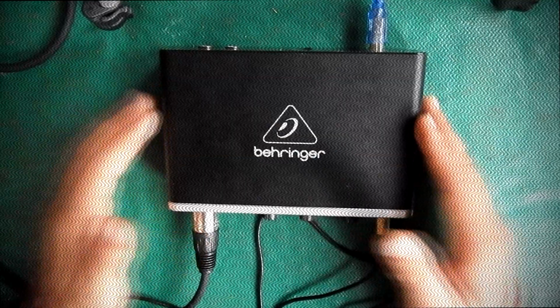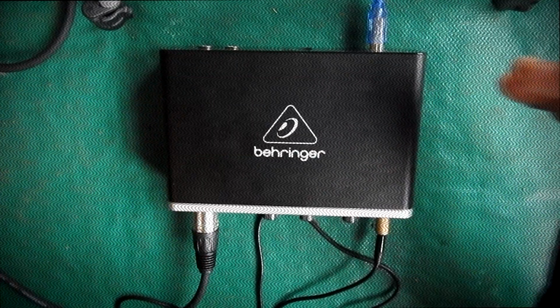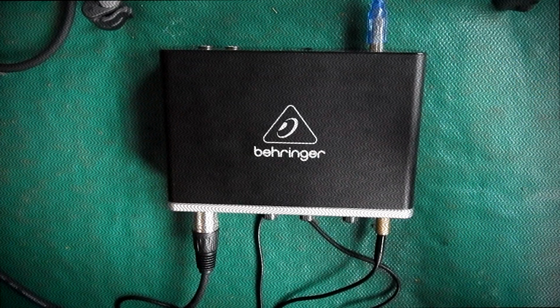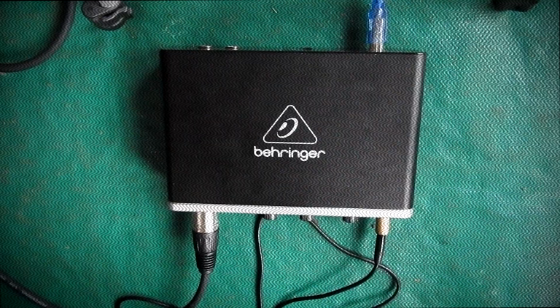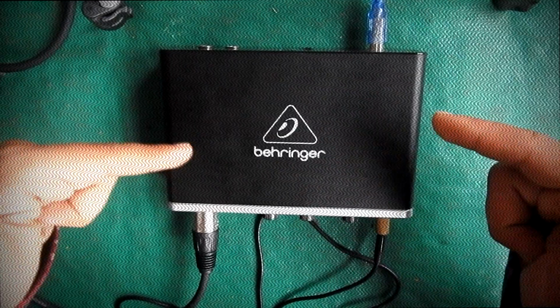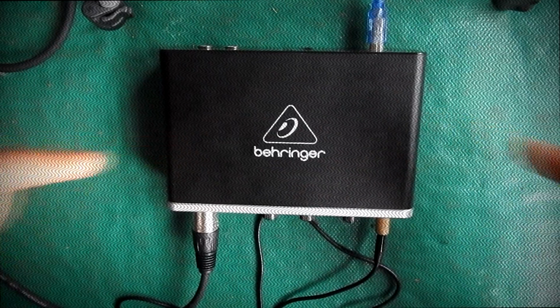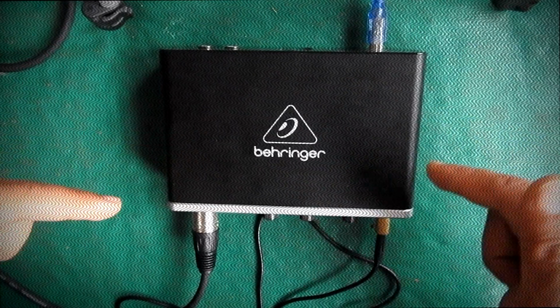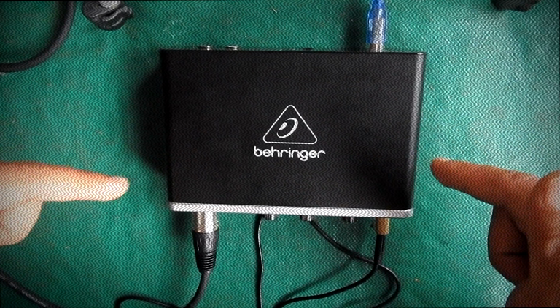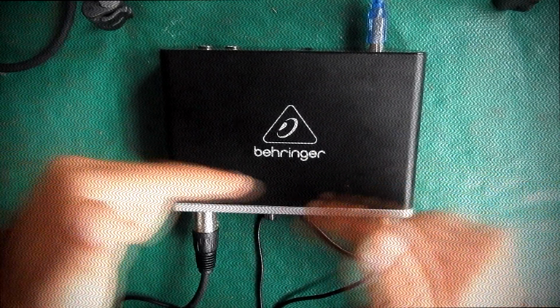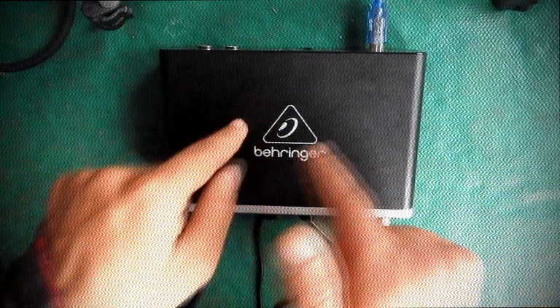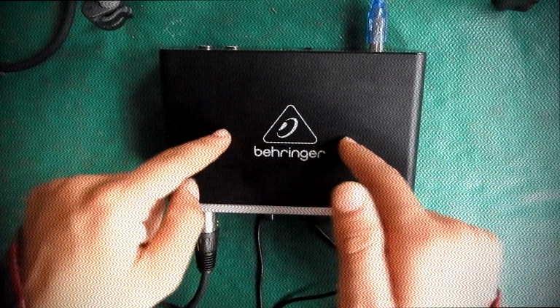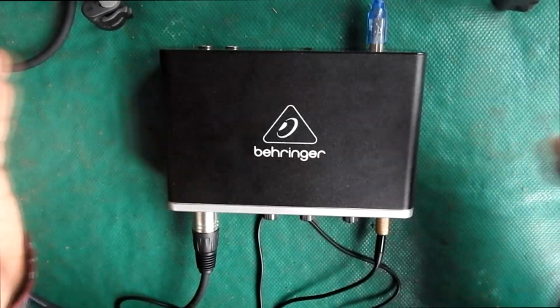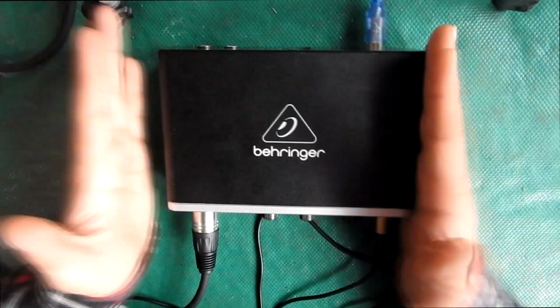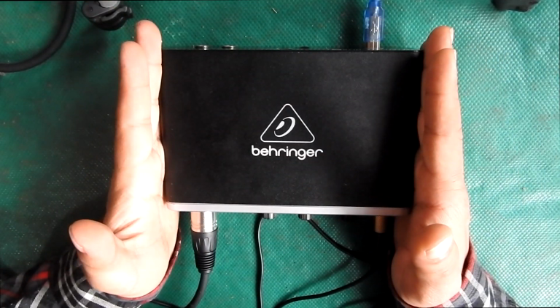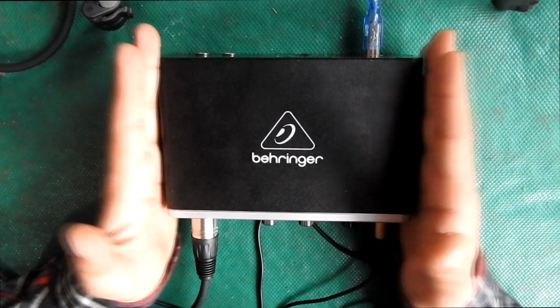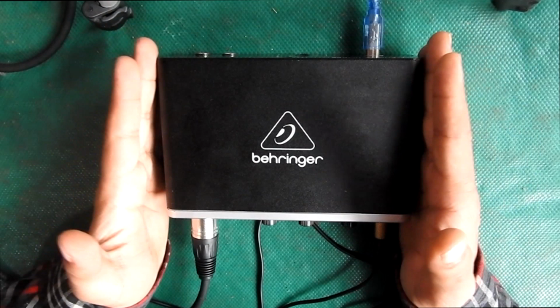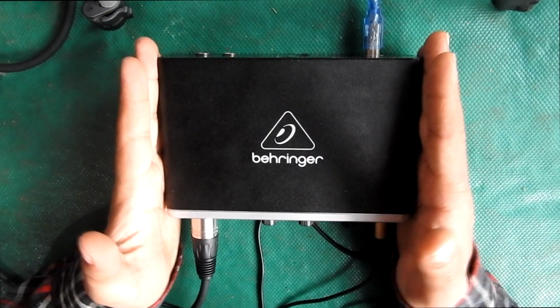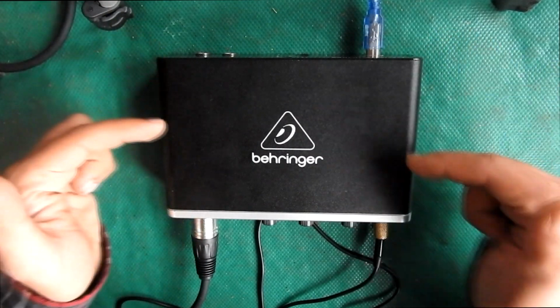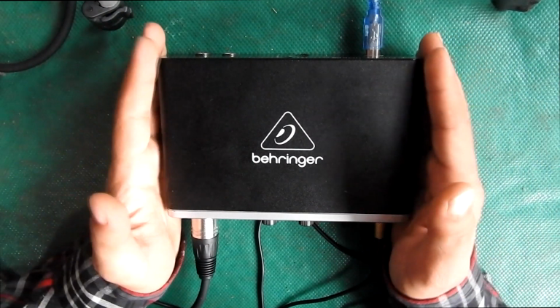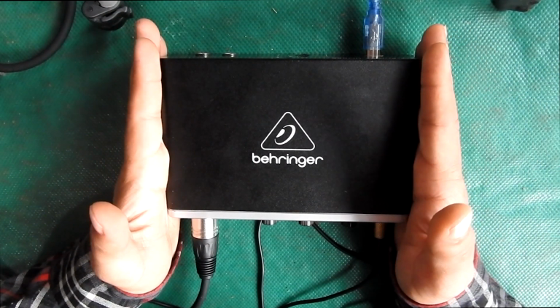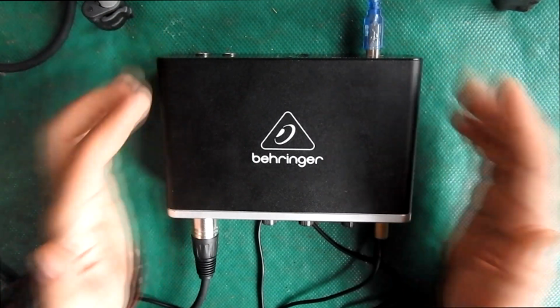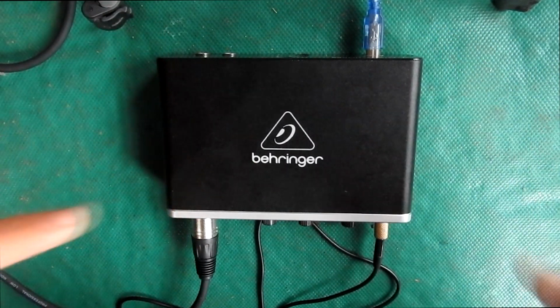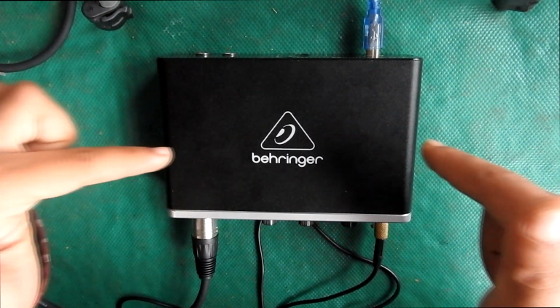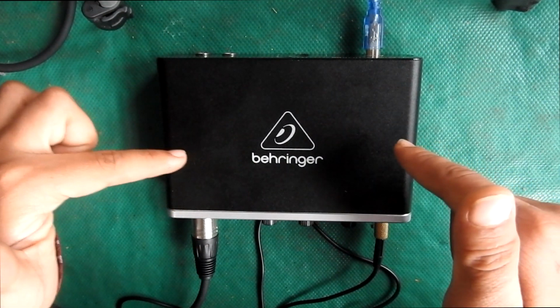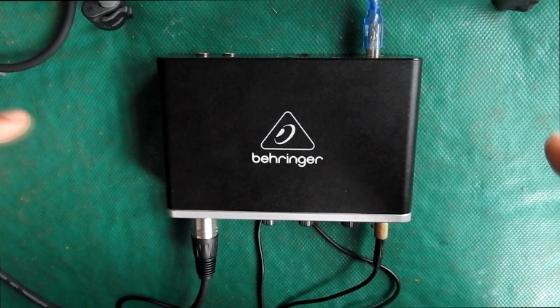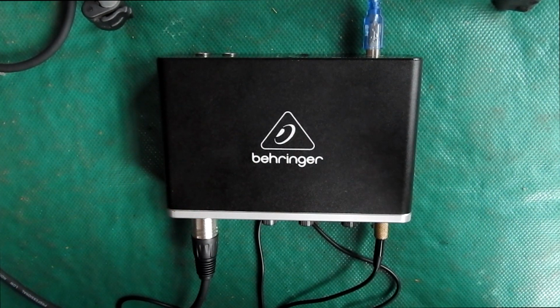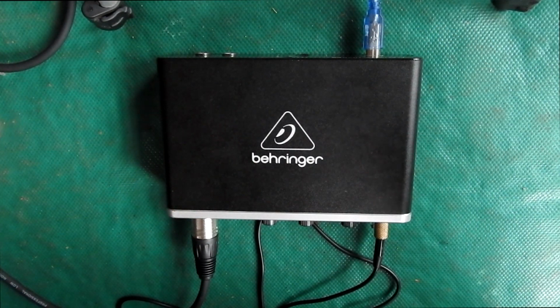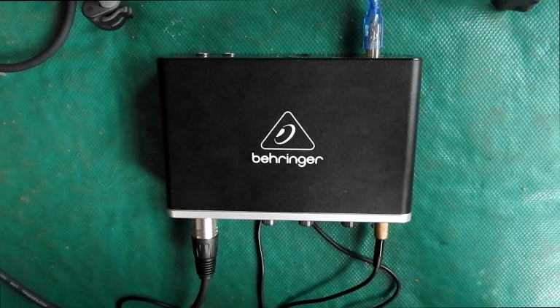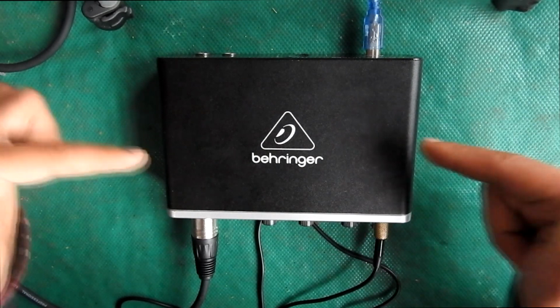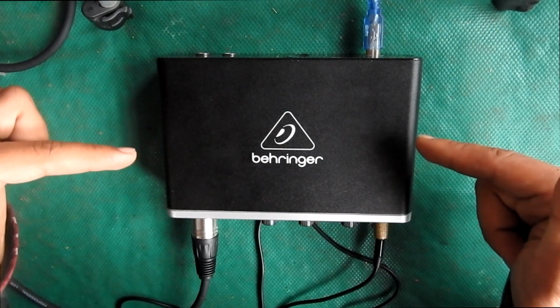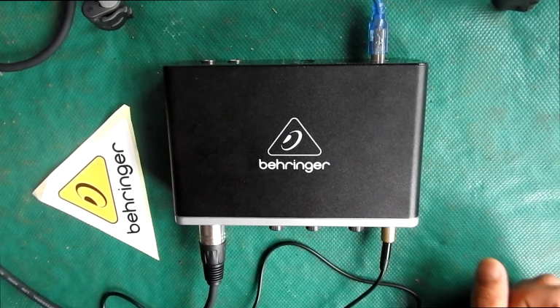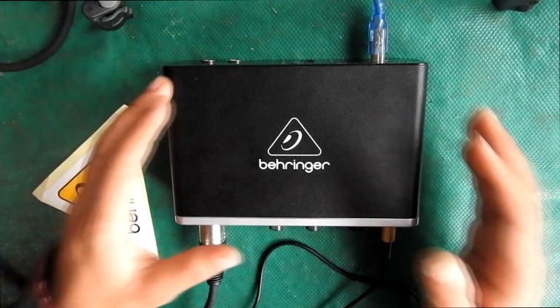Hey guys, if you are looking for drivers go to the description right below. If you want a demo of this video then you better watch it, because this little guy is recording my voice right now.